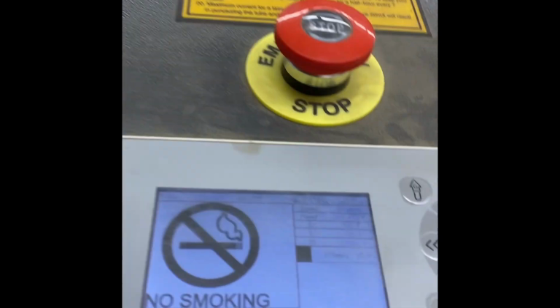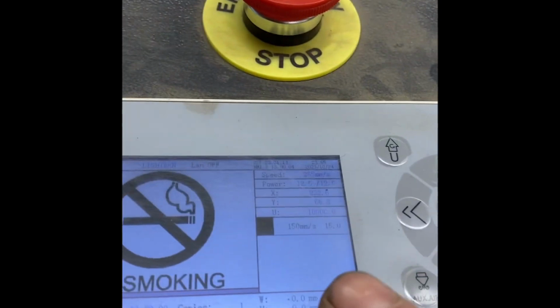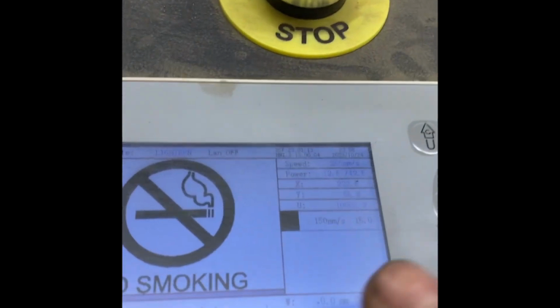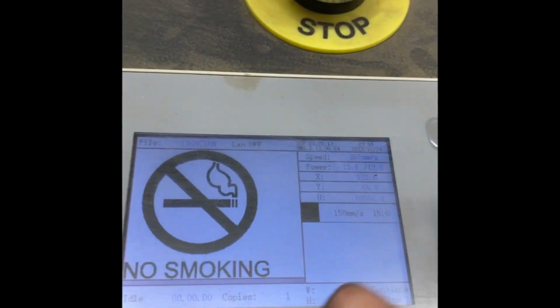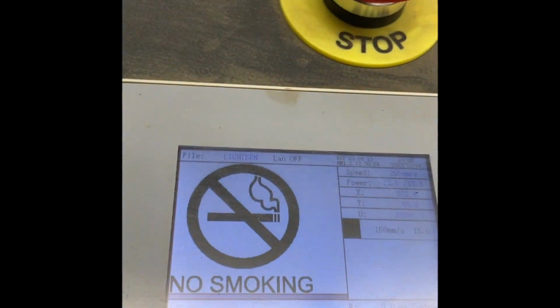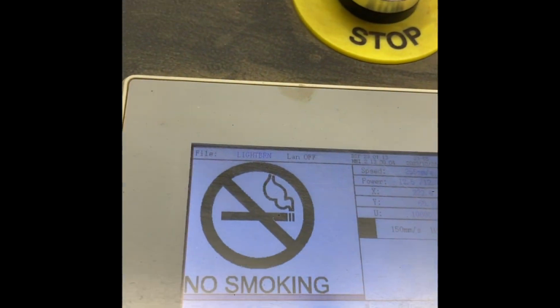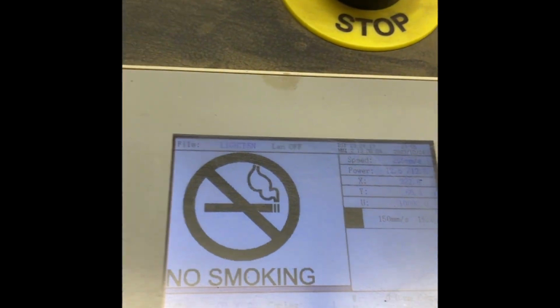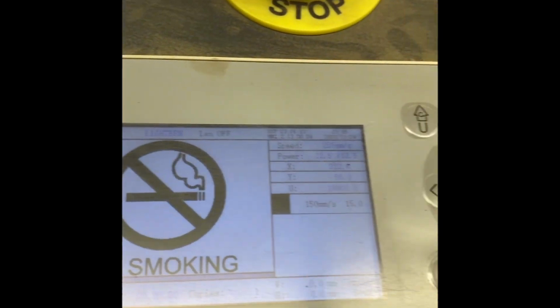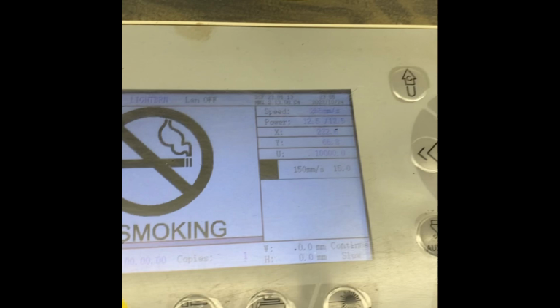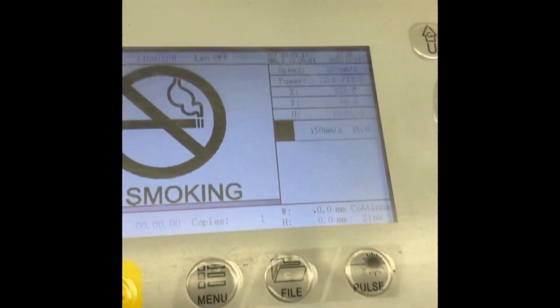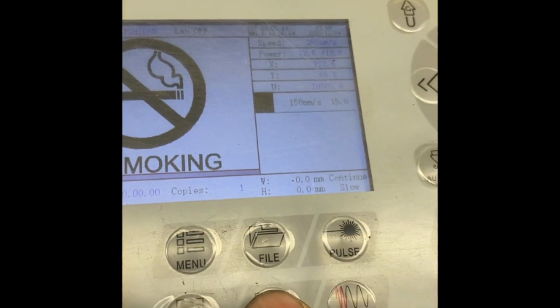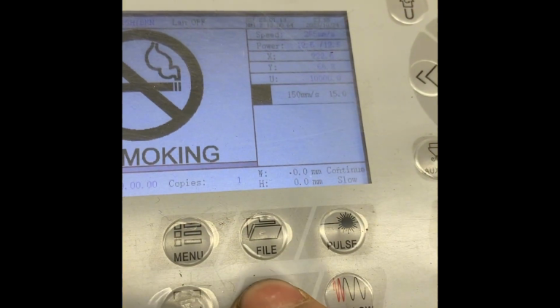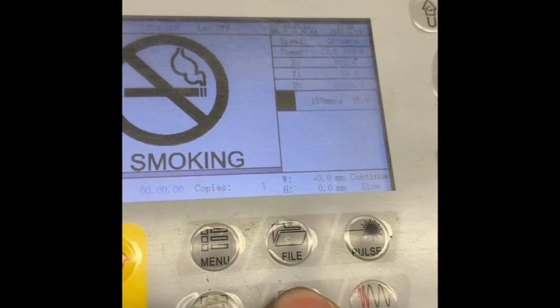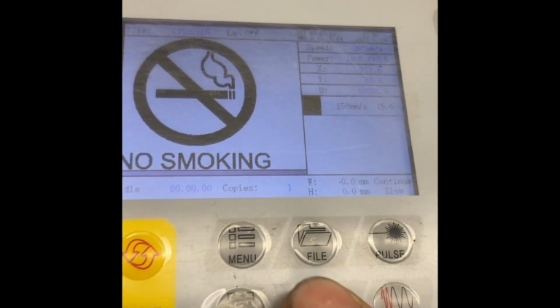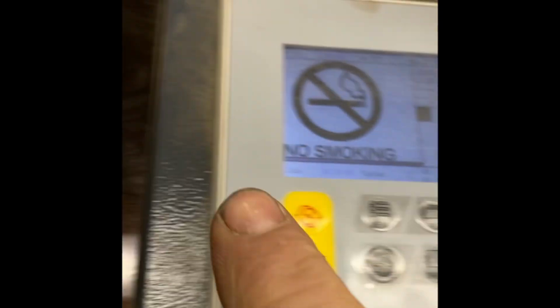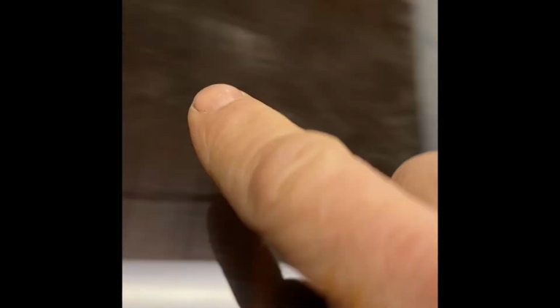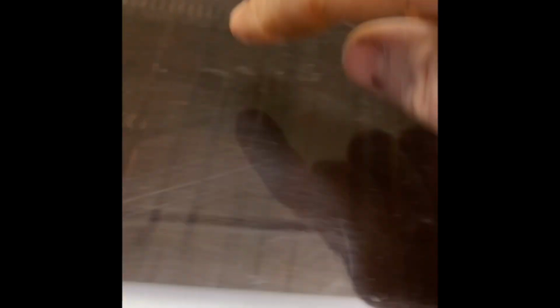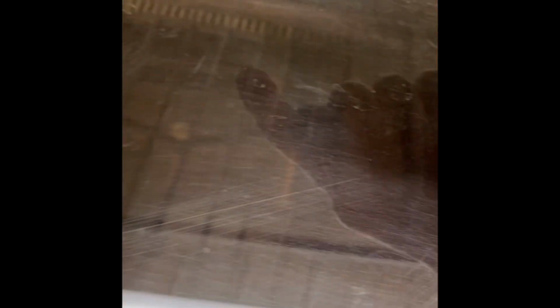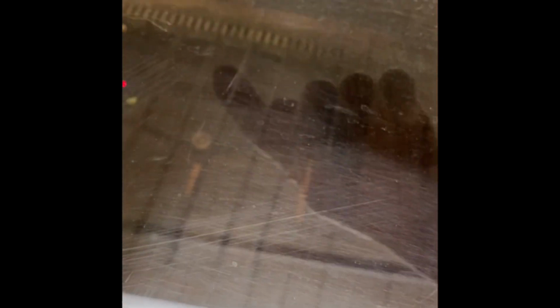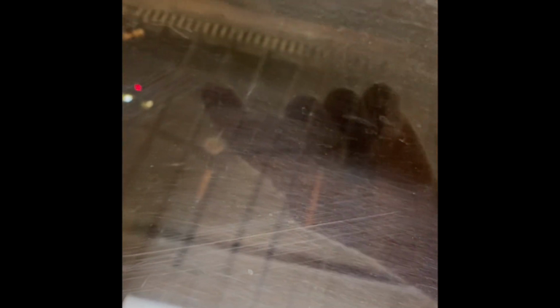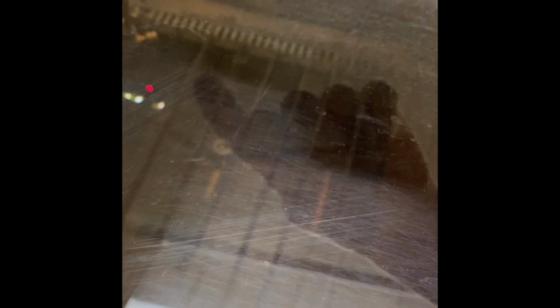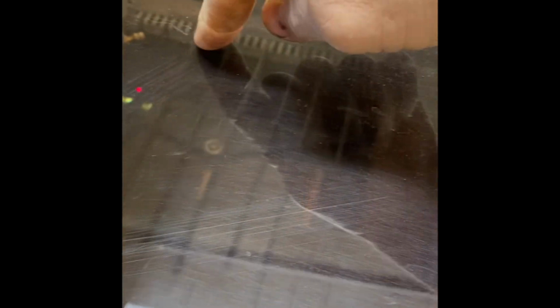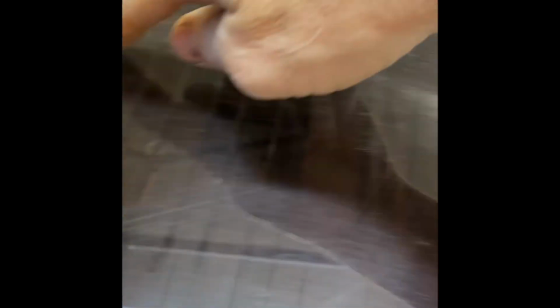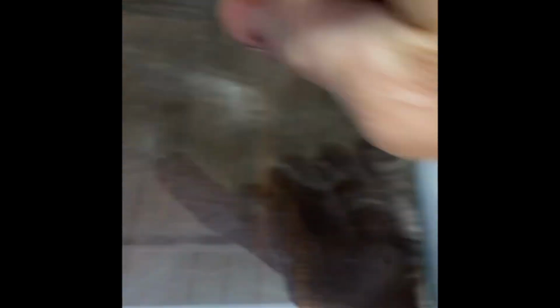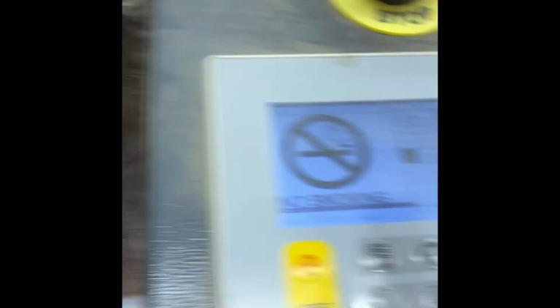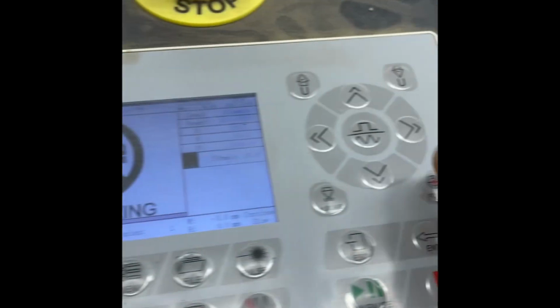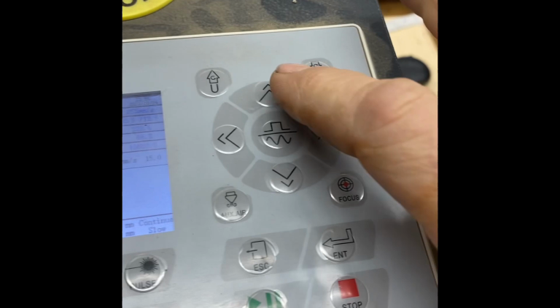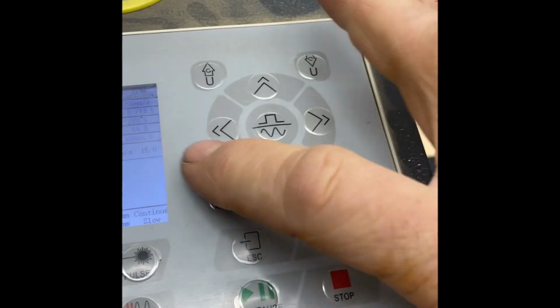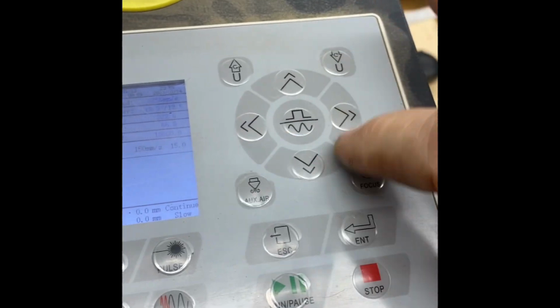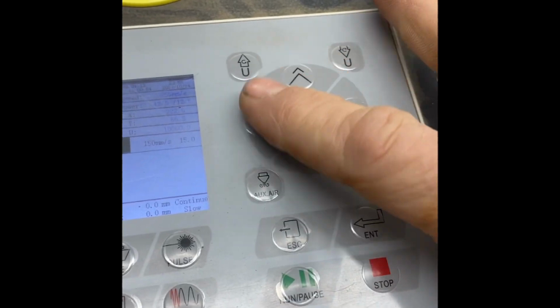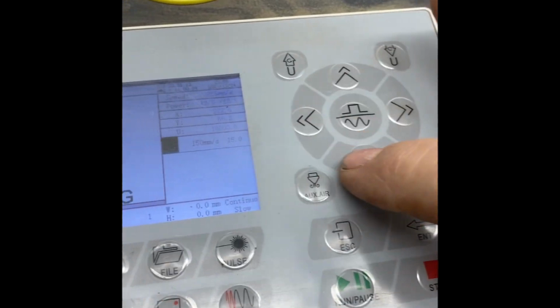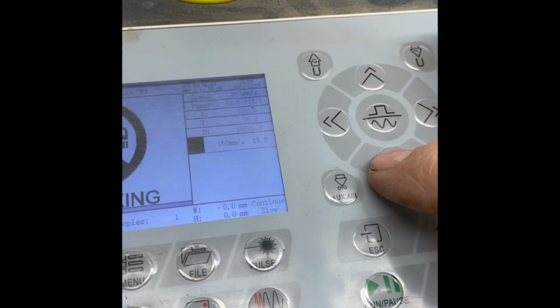I've got my file showing. I'm going to hit this button — this is Origin. Origin is going to keep the laser exactly where it is. If I wanted to move it, I could use these arrows and move it around.